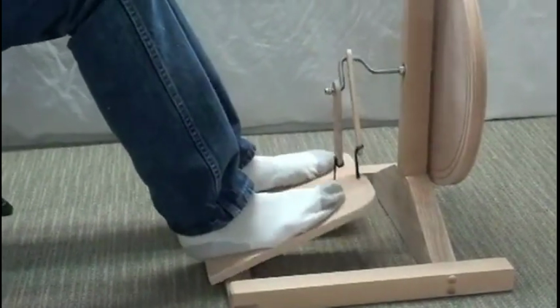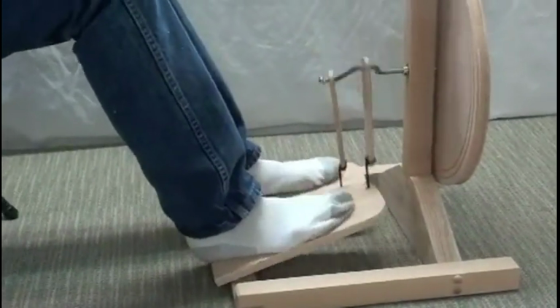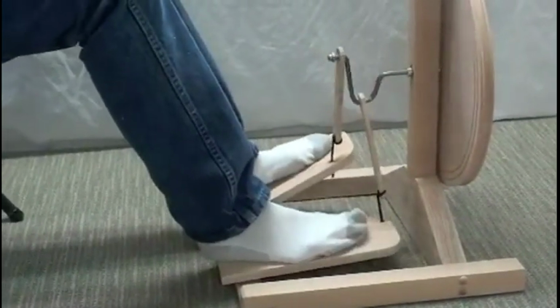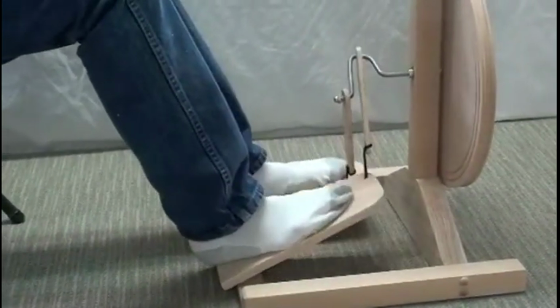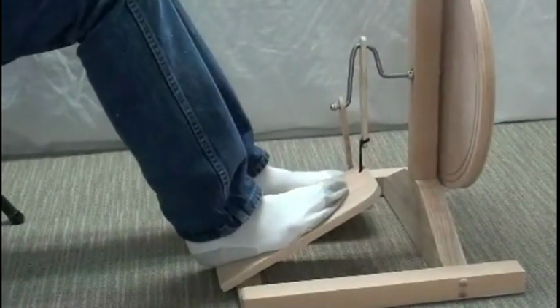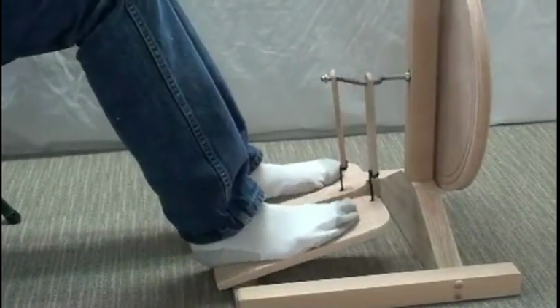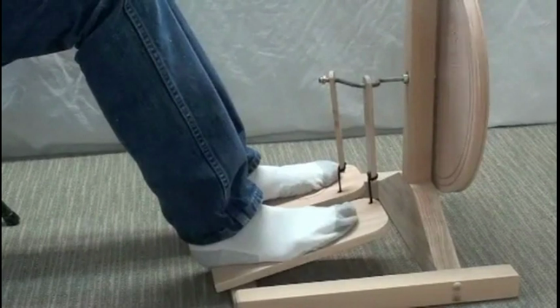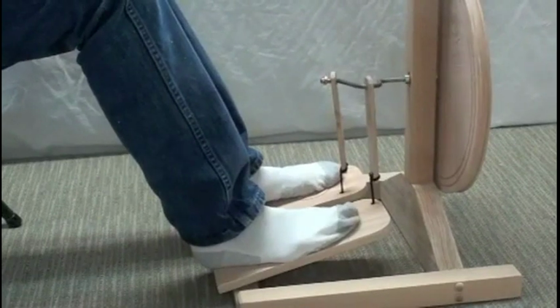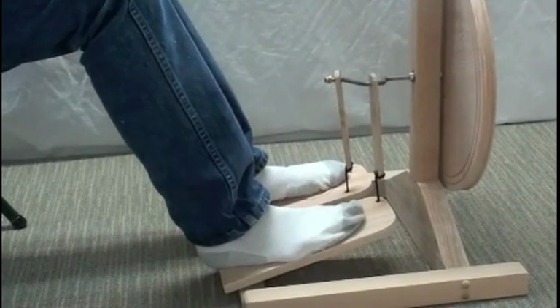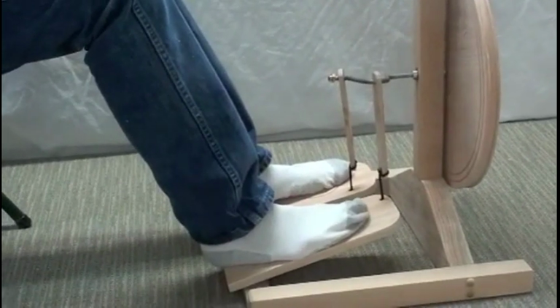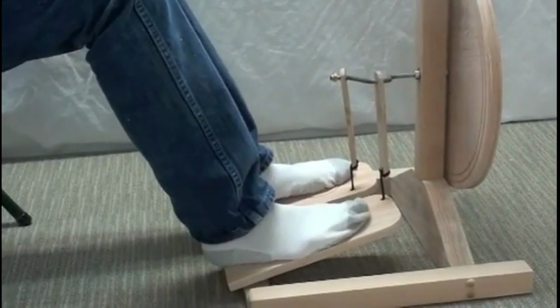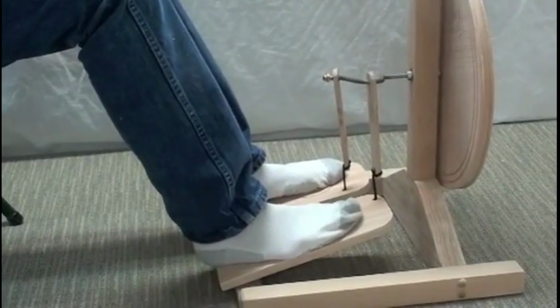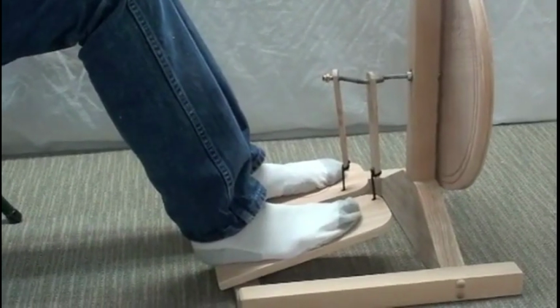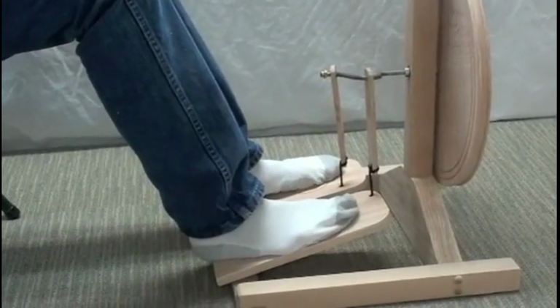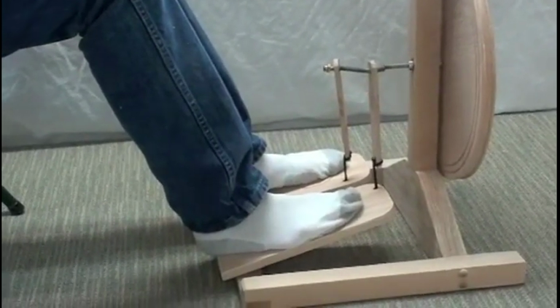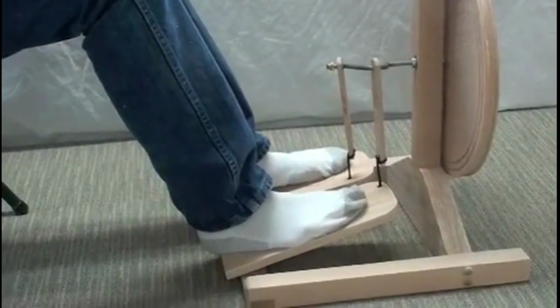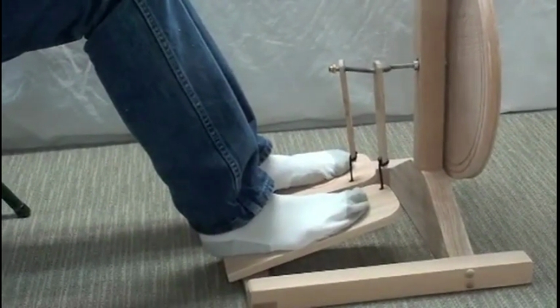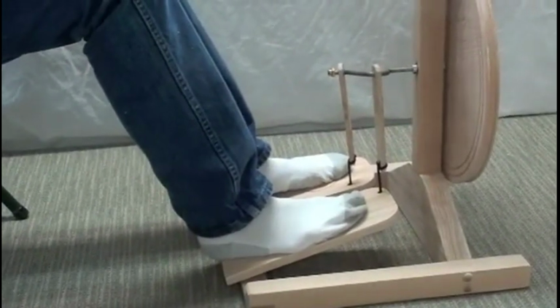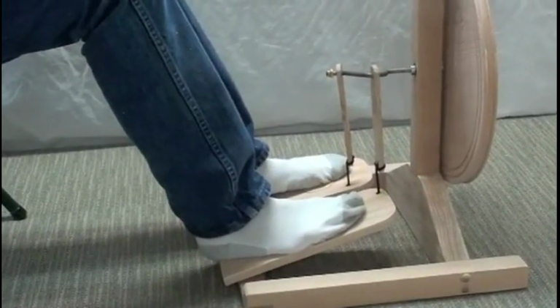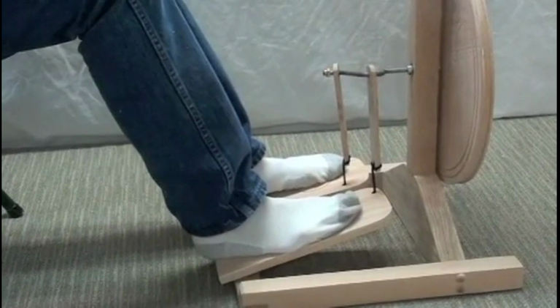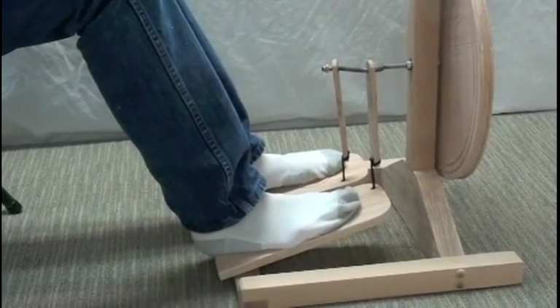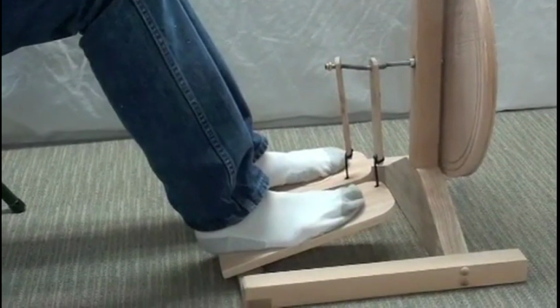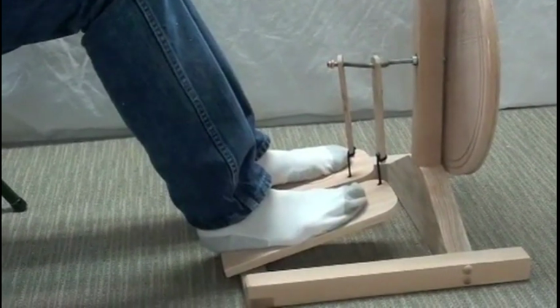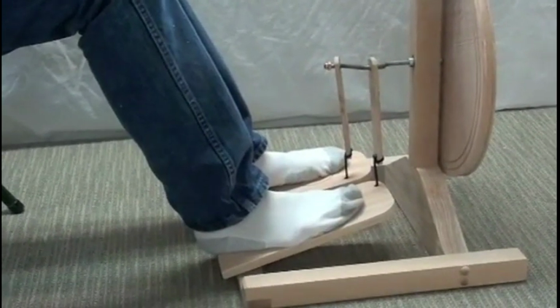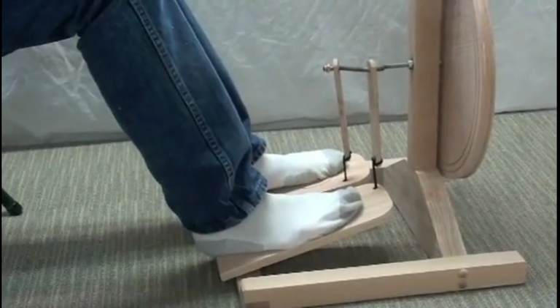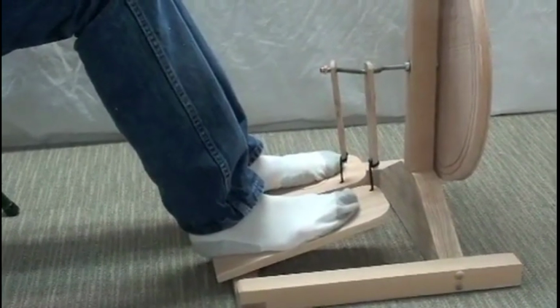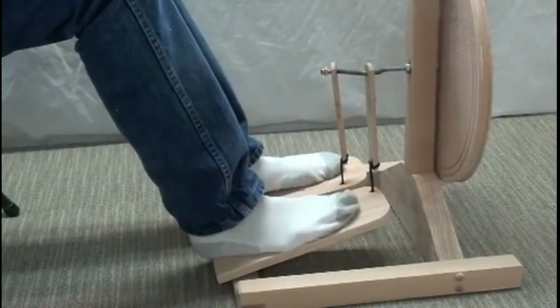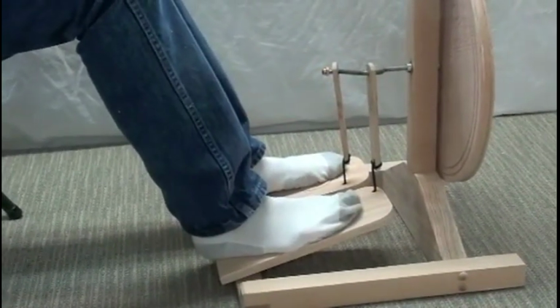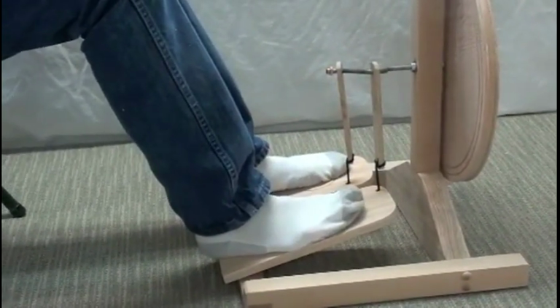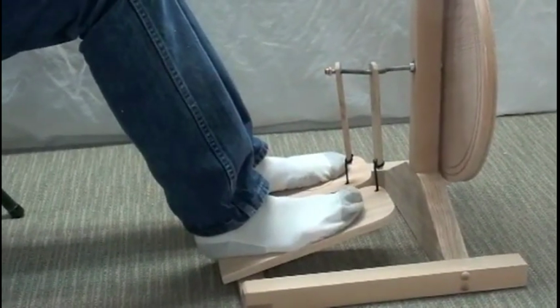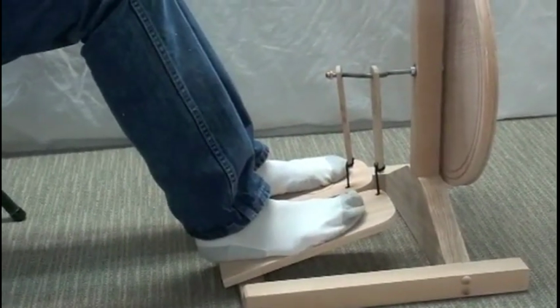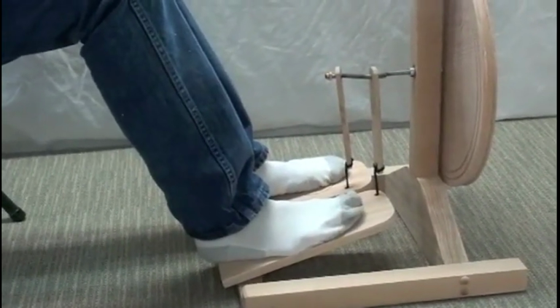Taking the time to learn to do this will make learning to spin much easier because you can focus on what your hands are doing and your feet will know what to do.